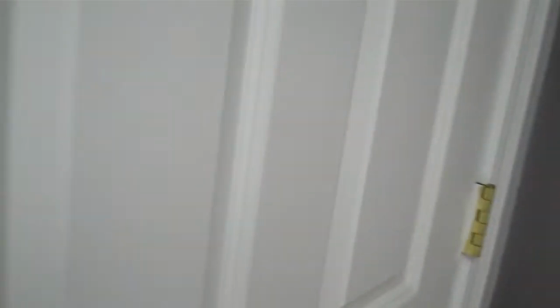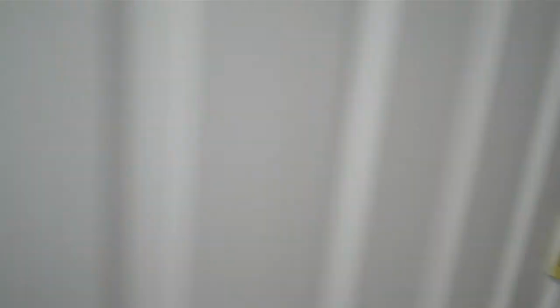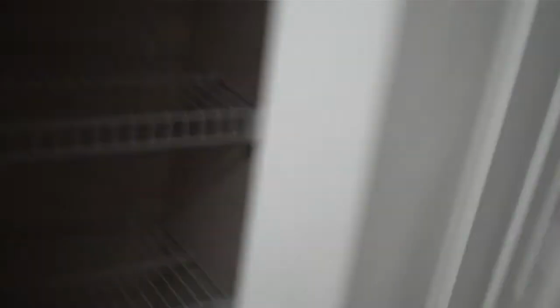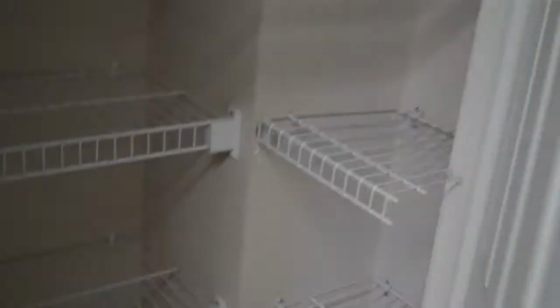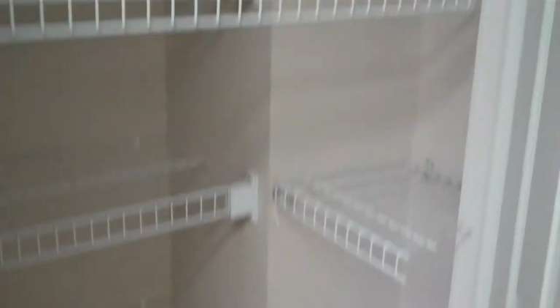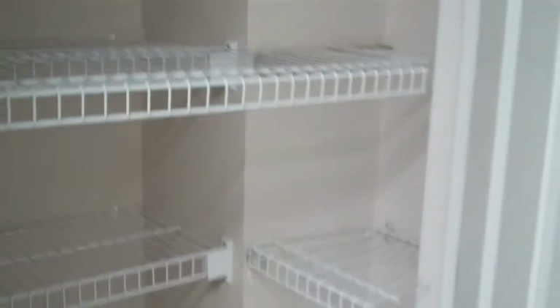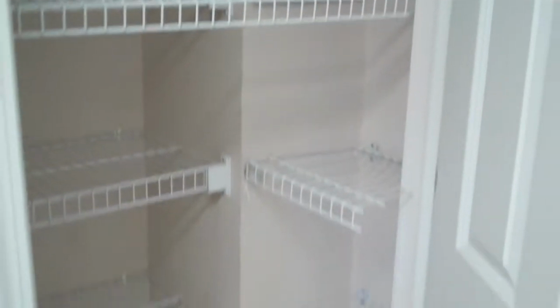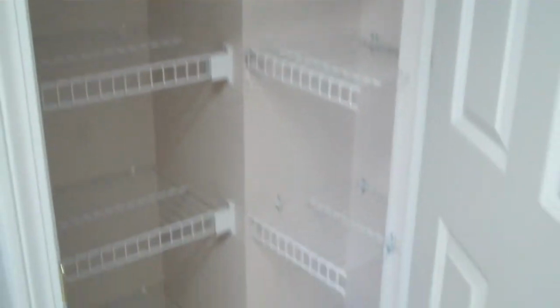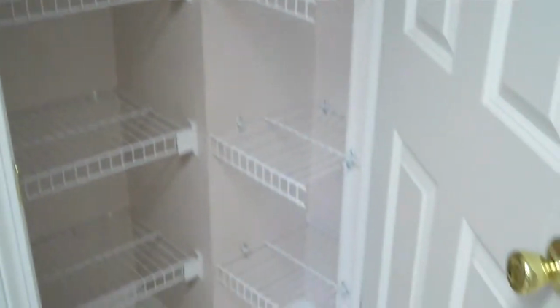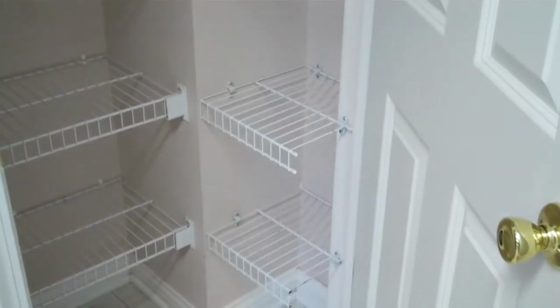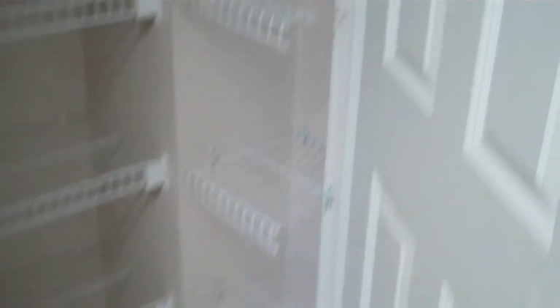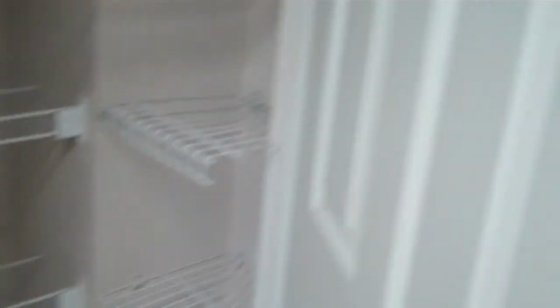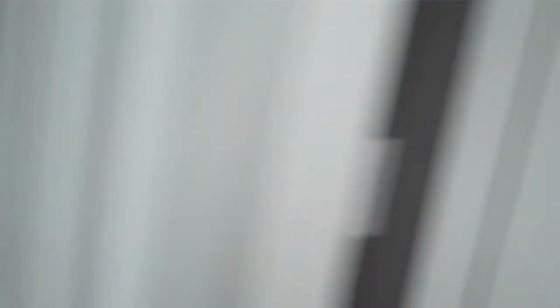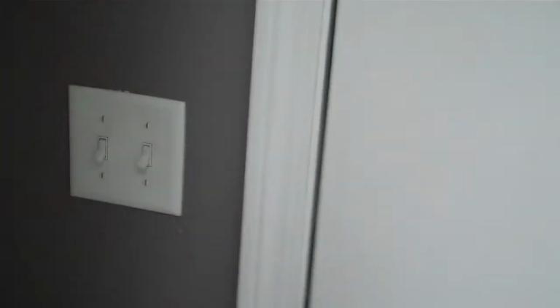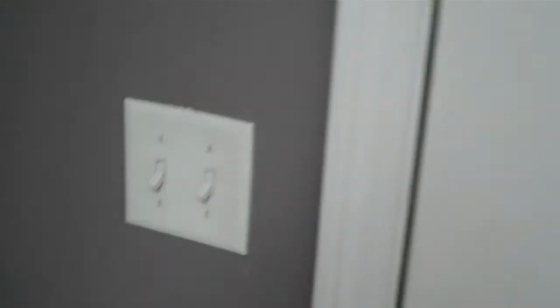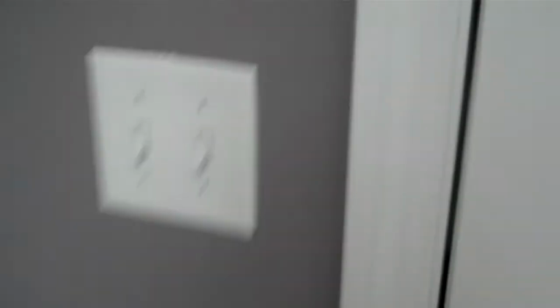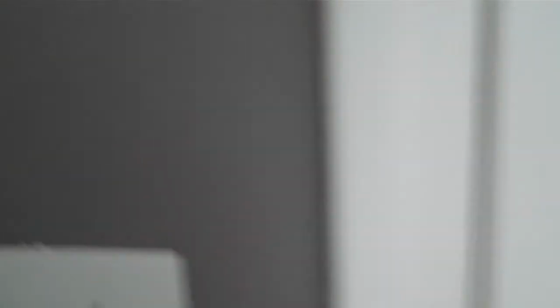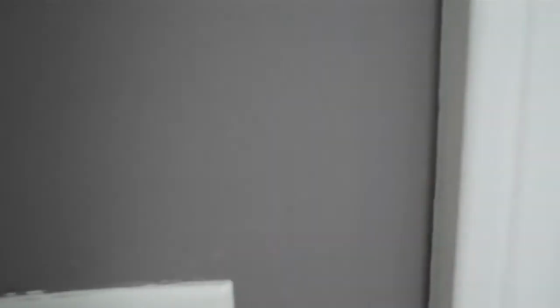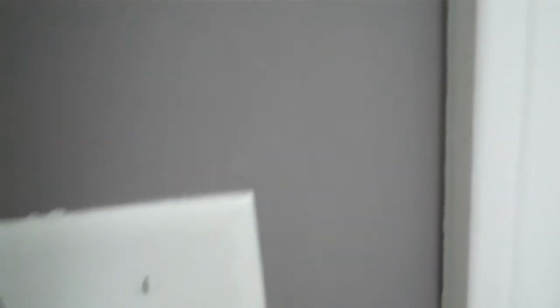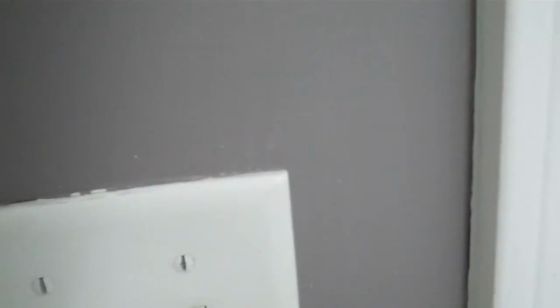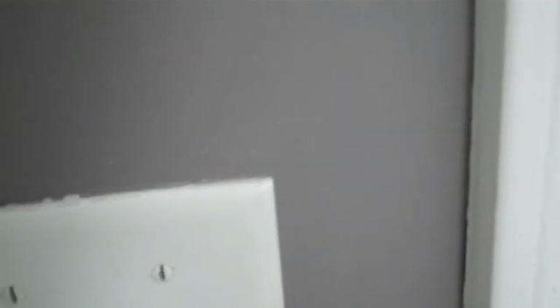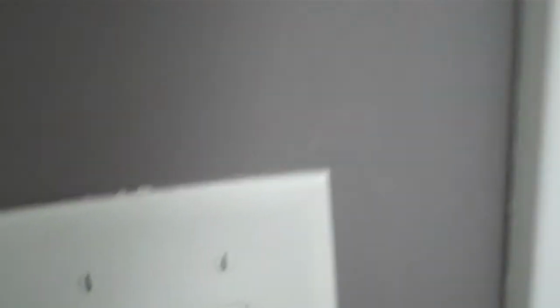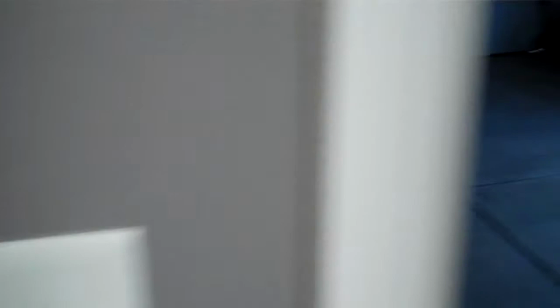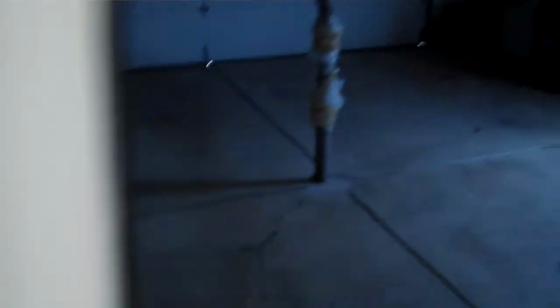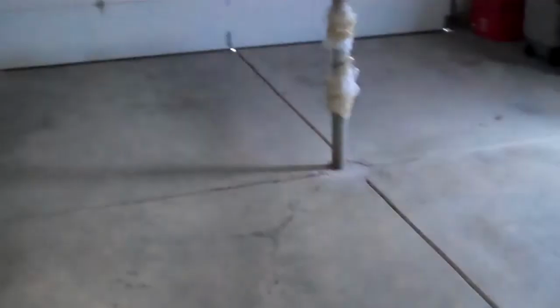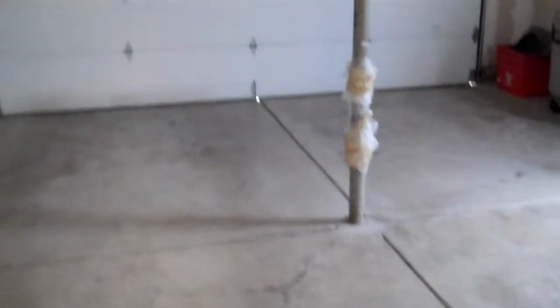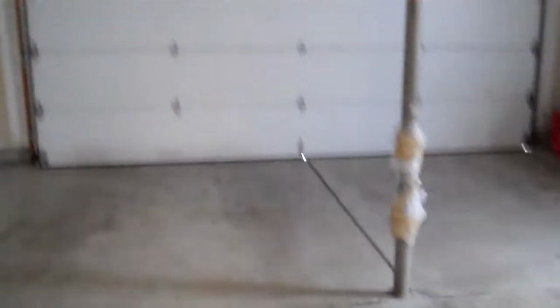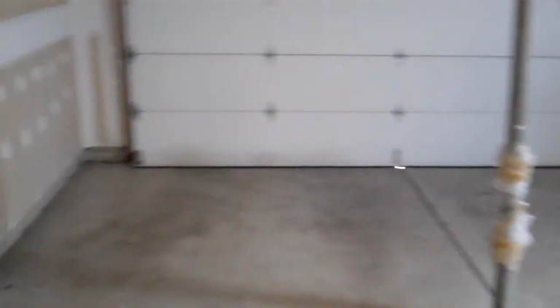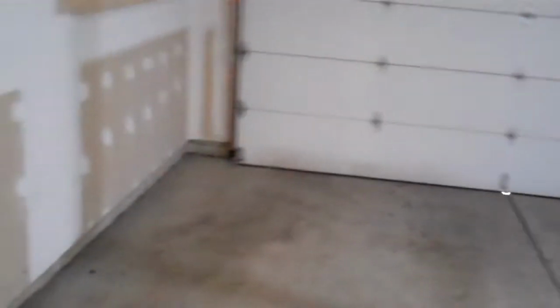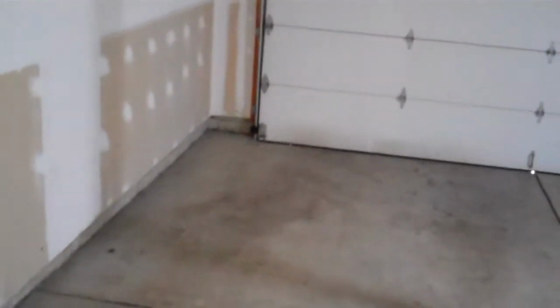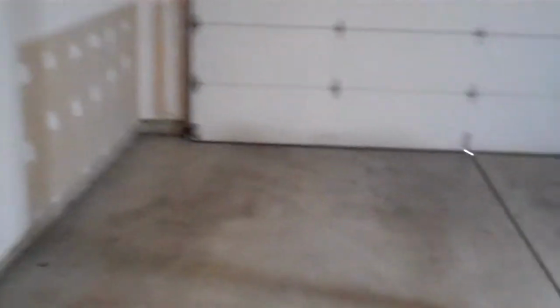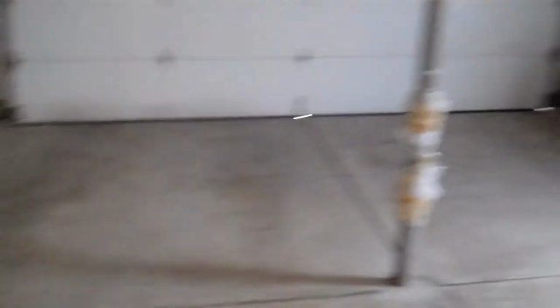There's a pantry area for your food storage, as well as a two-car attached garage.